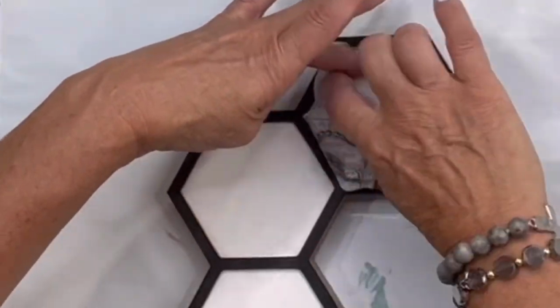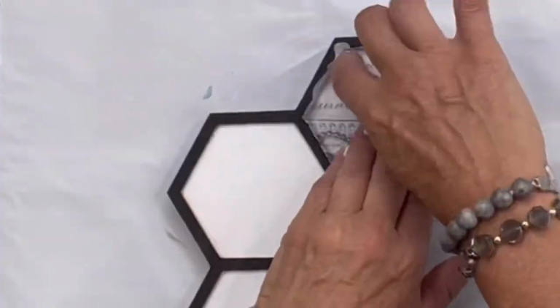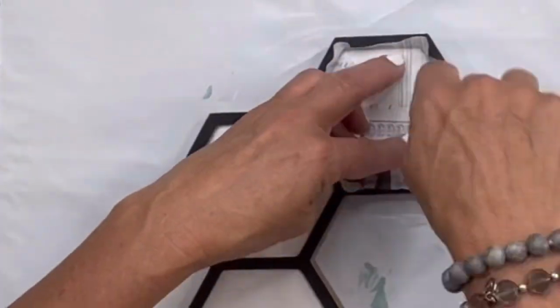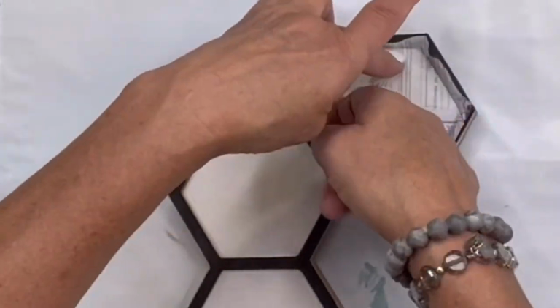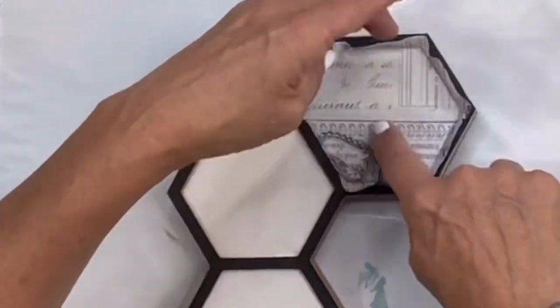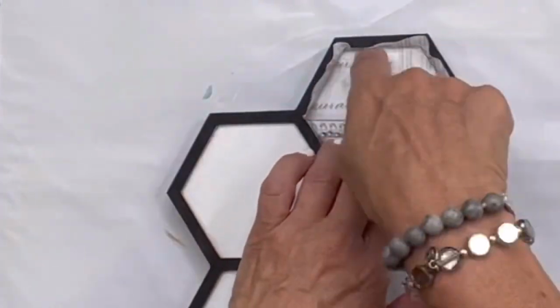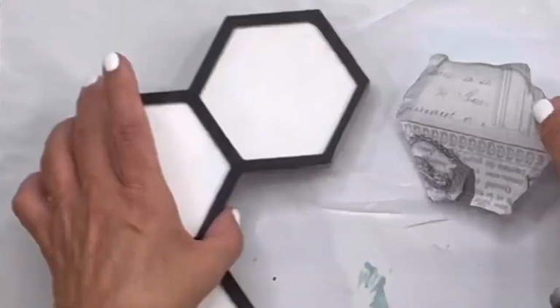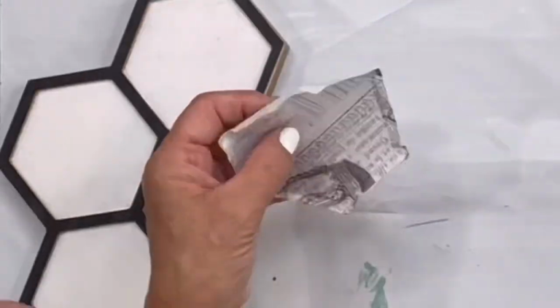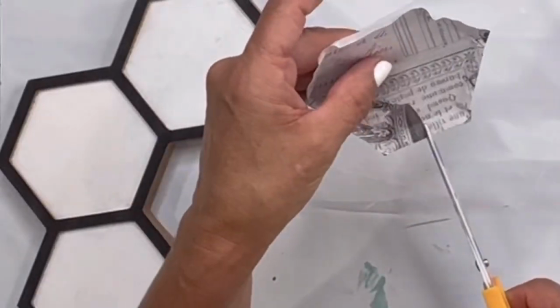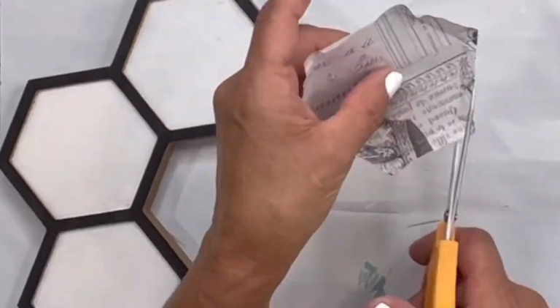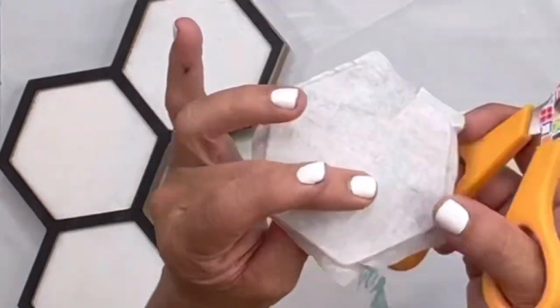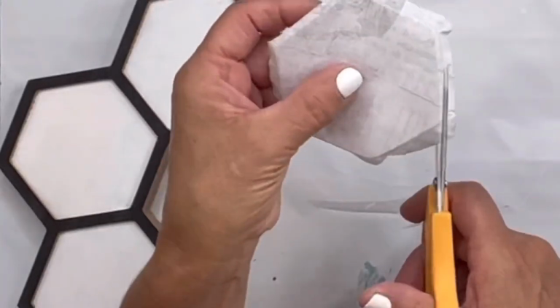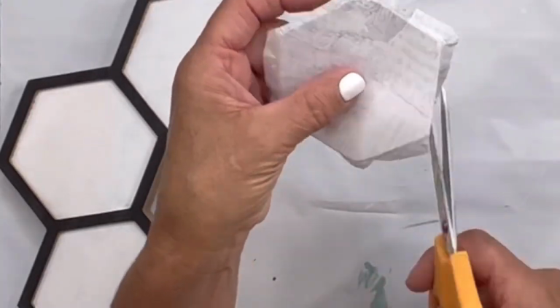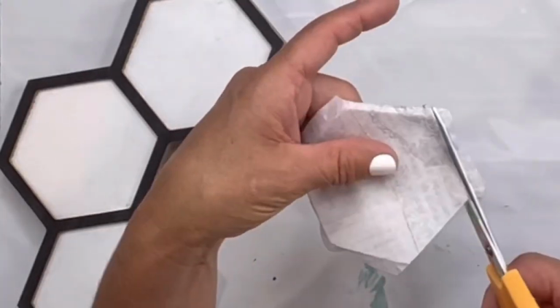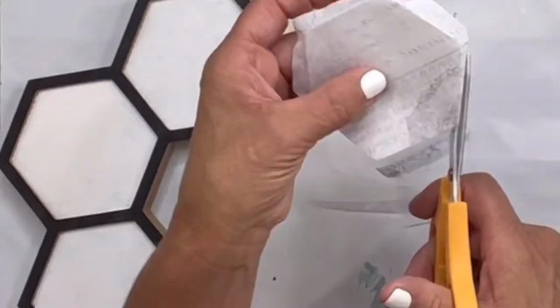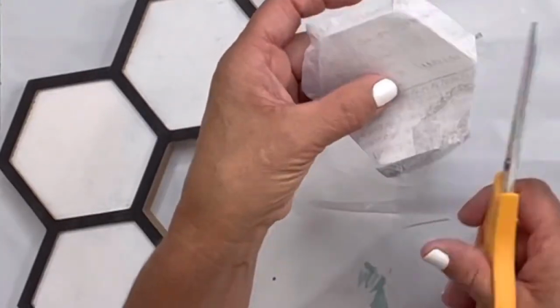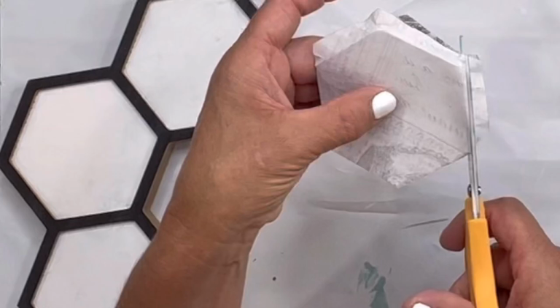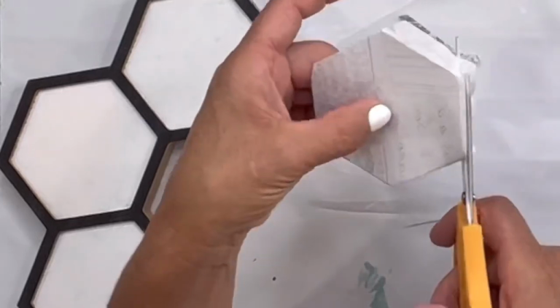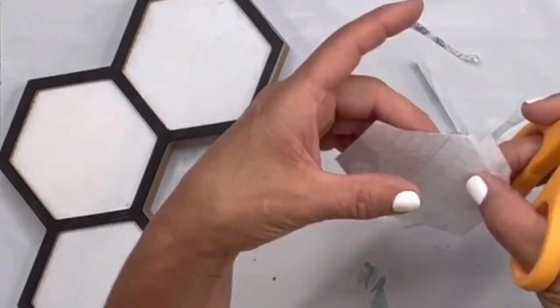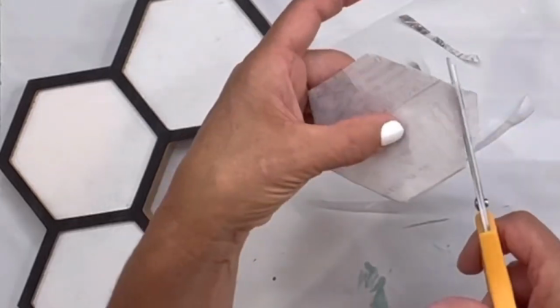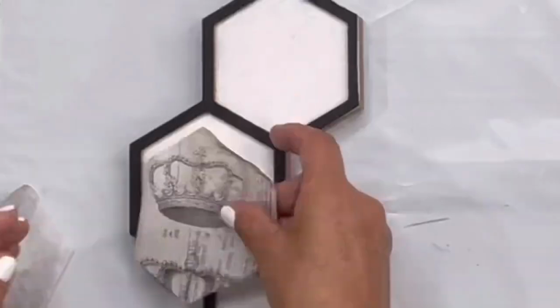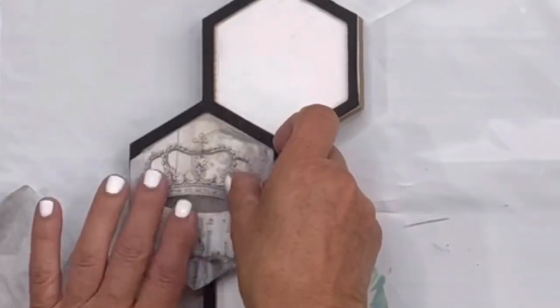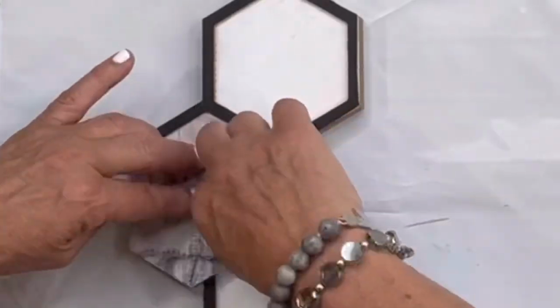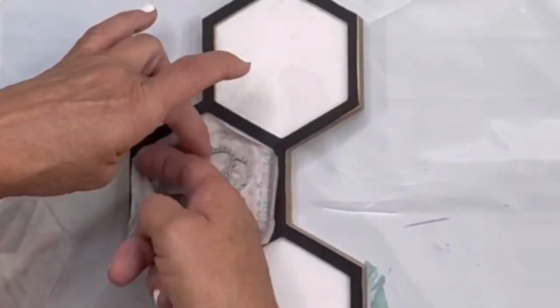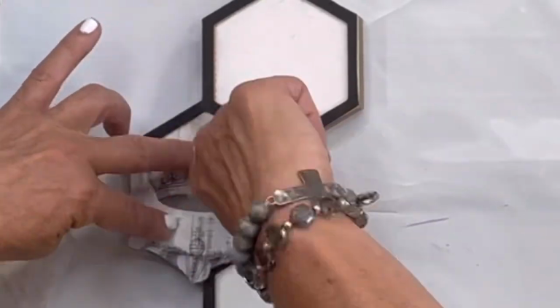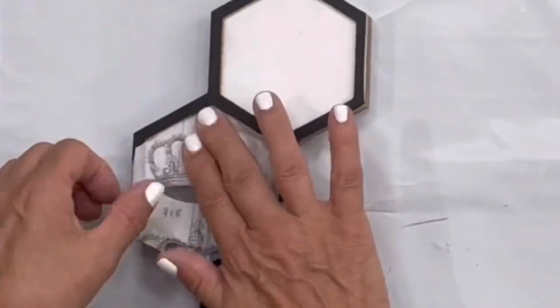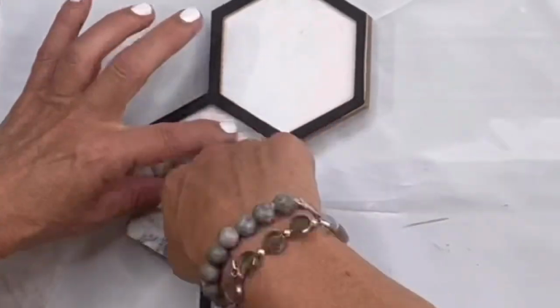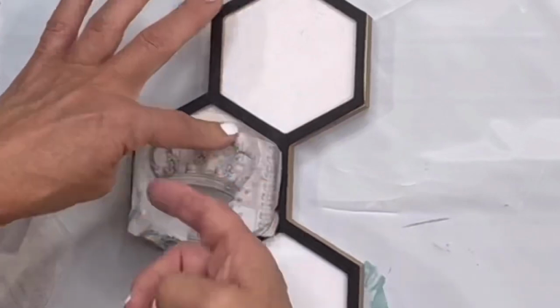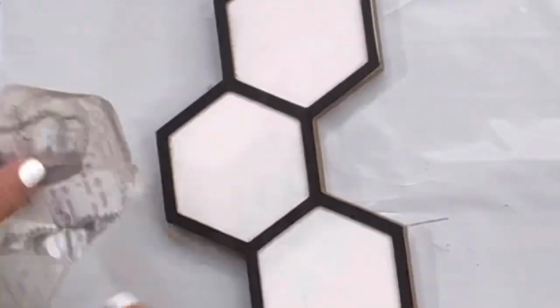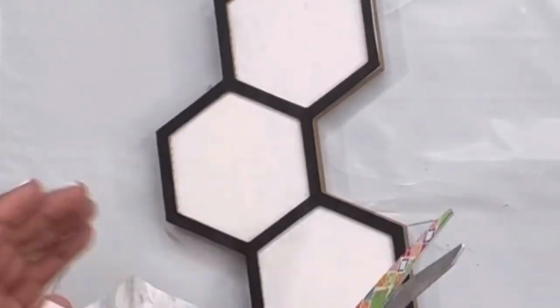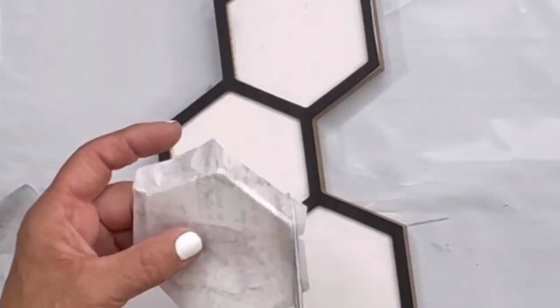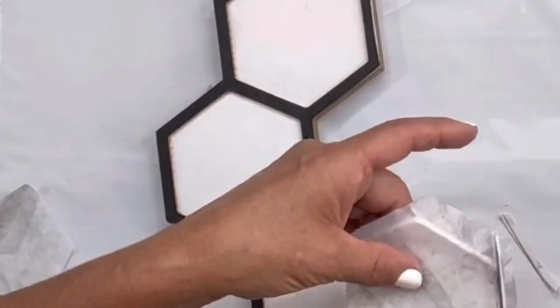Then I took my paper that was already cut out and I put it into the honeycomb and used my finger to see the edge so I had a perfect fit, and then I cut that off. And I did this with each image.